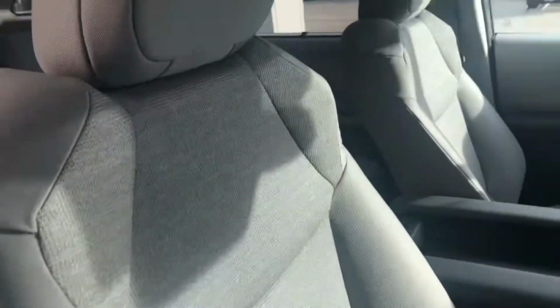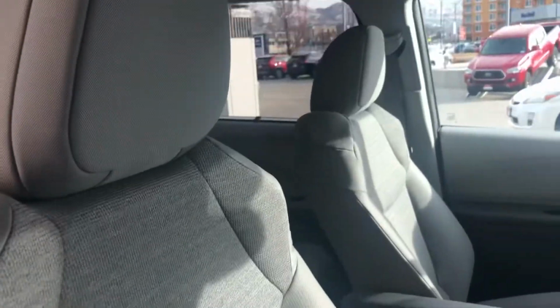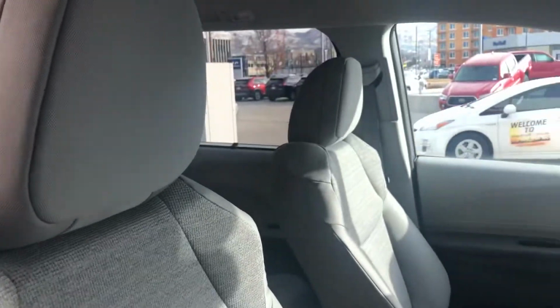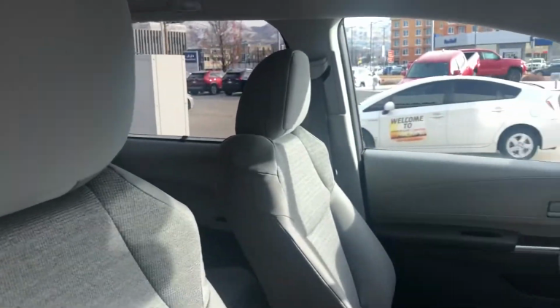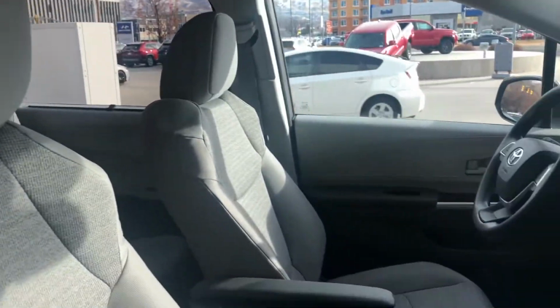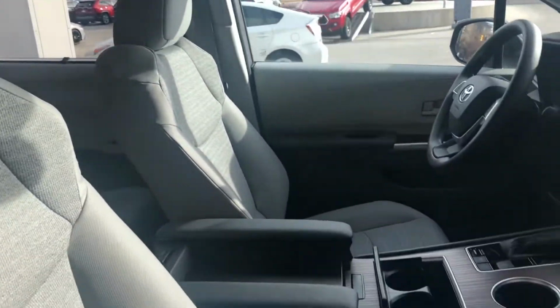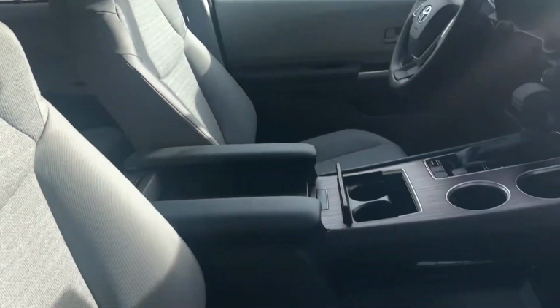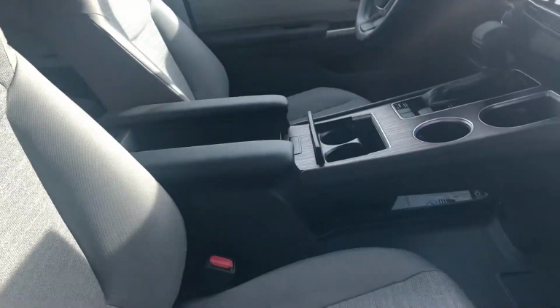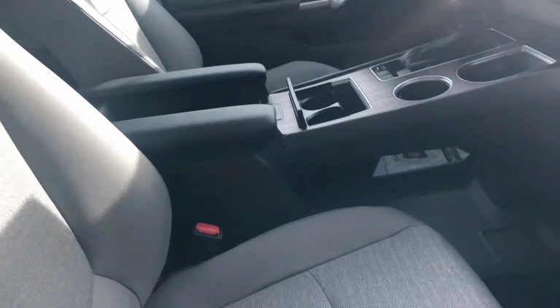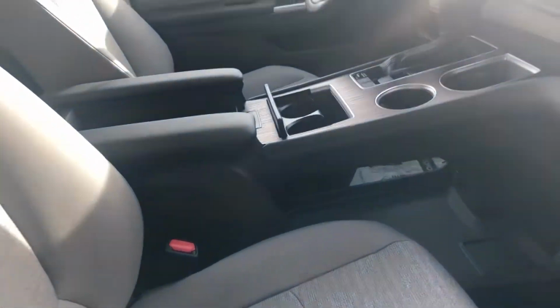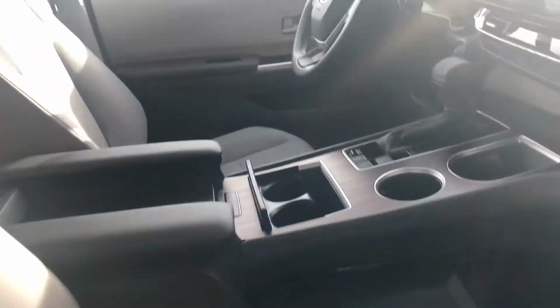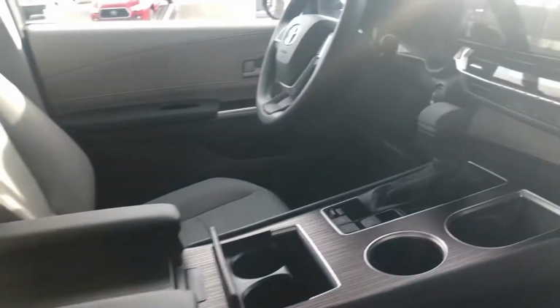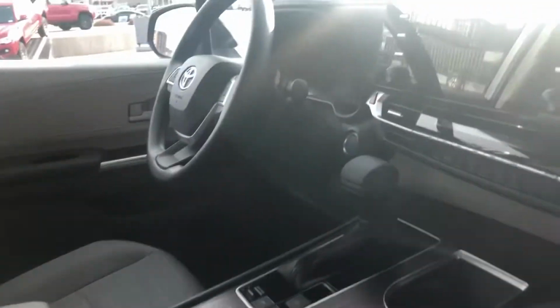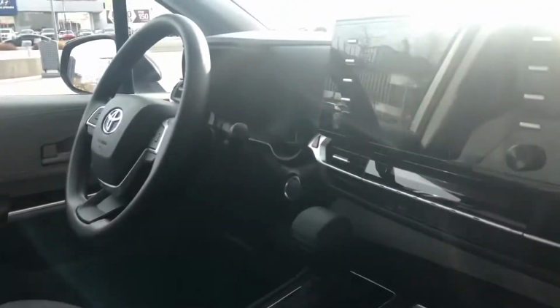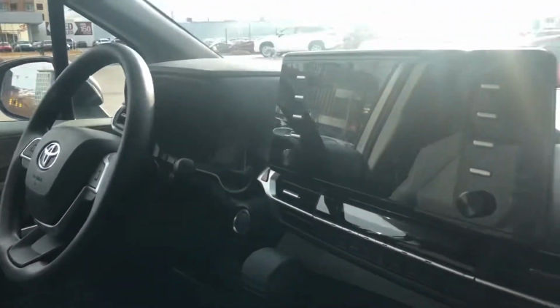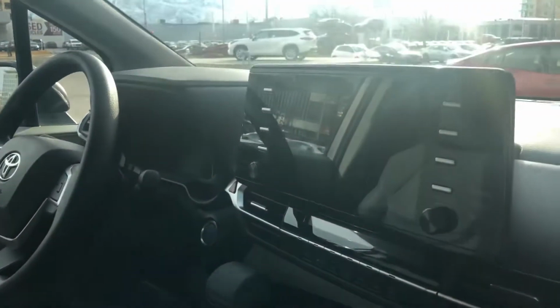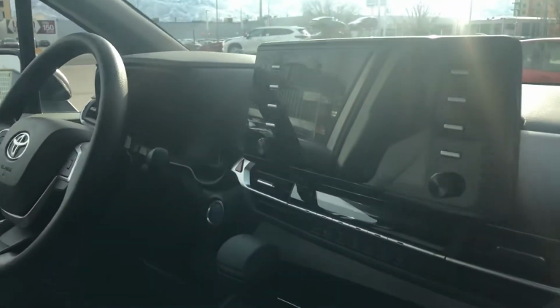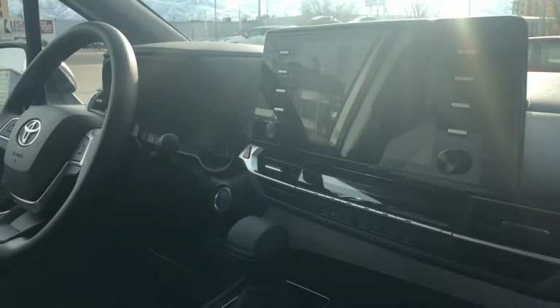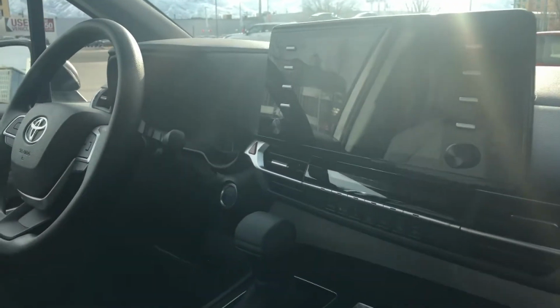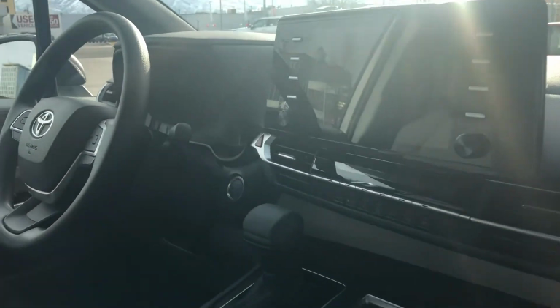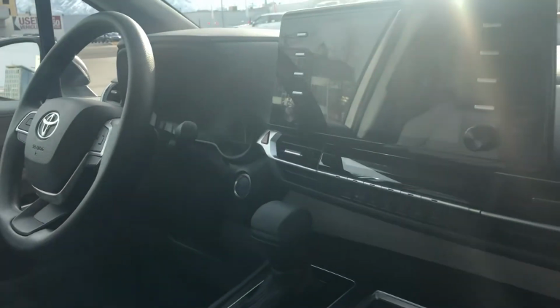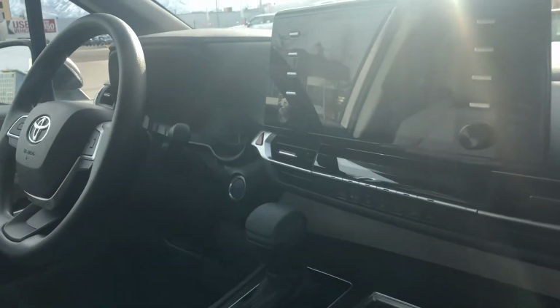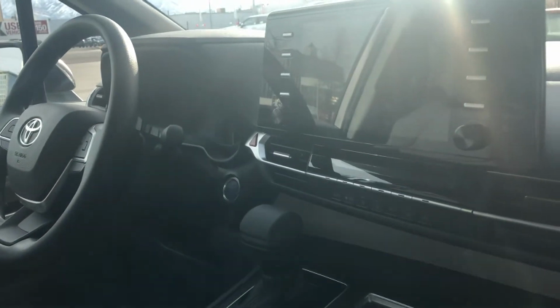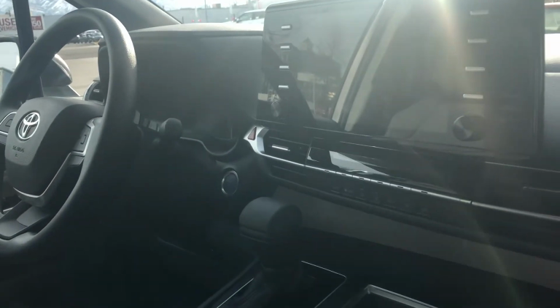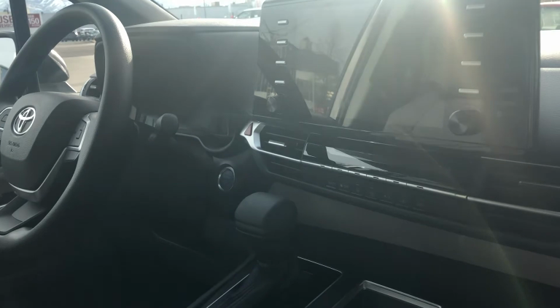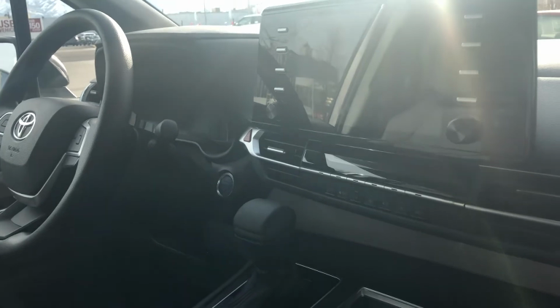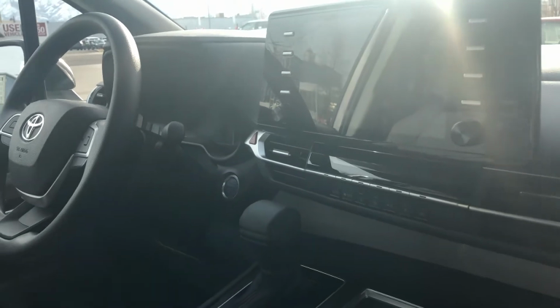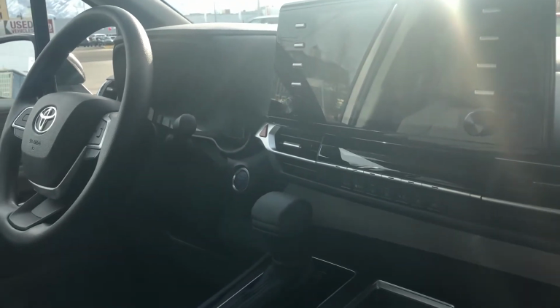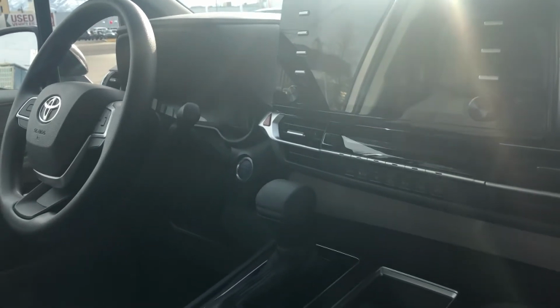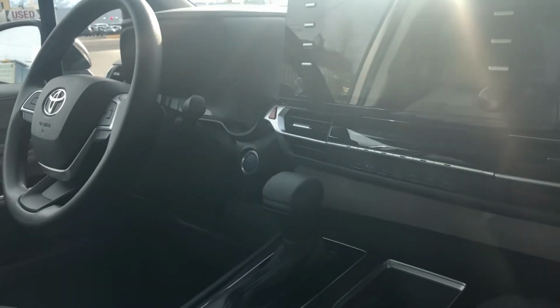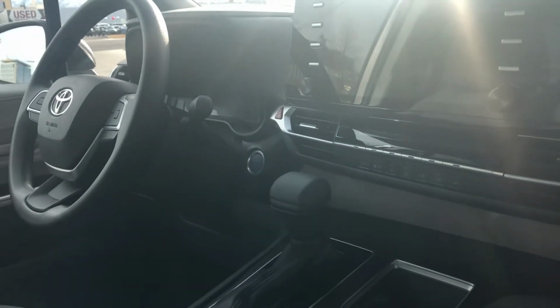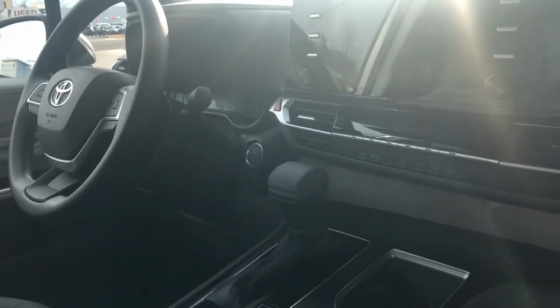You have your cloth interior on the LE. Here is a good look at your front display. You have all of your Bluetooth capabilities on this vehicle, XM Radio, Apple CarPlay, and Android Auto.